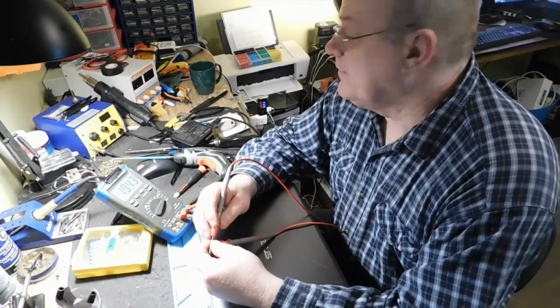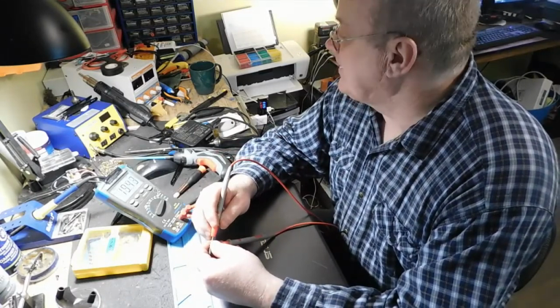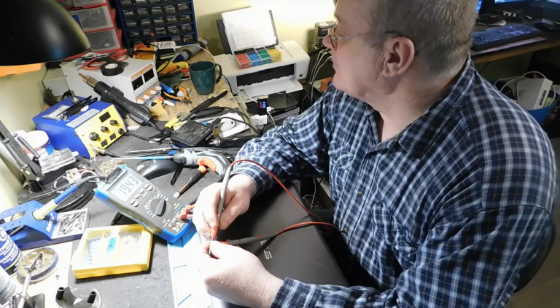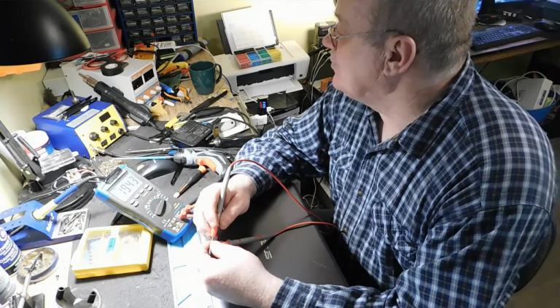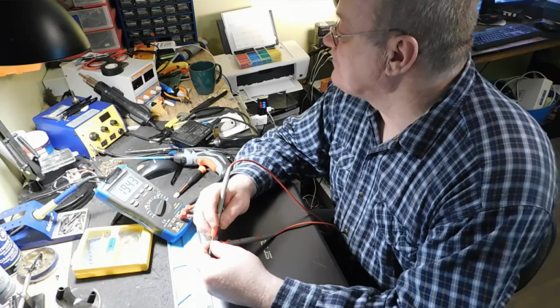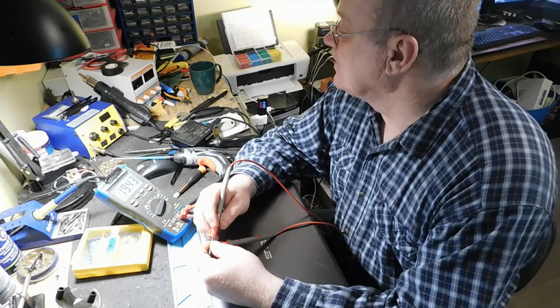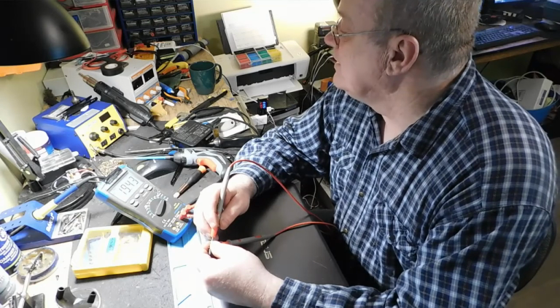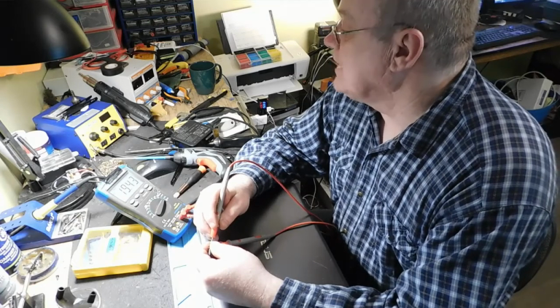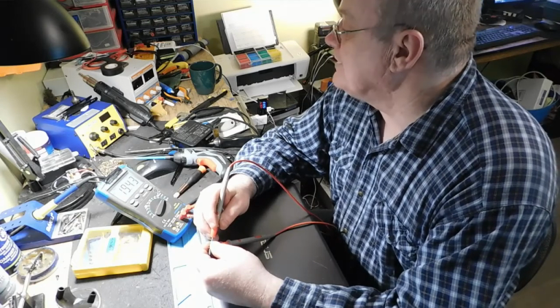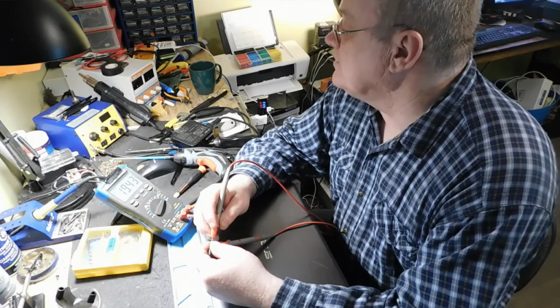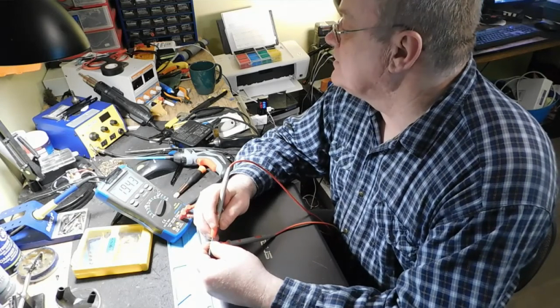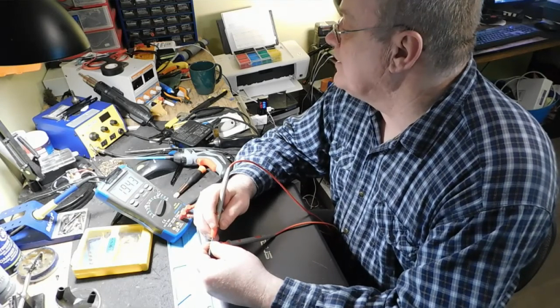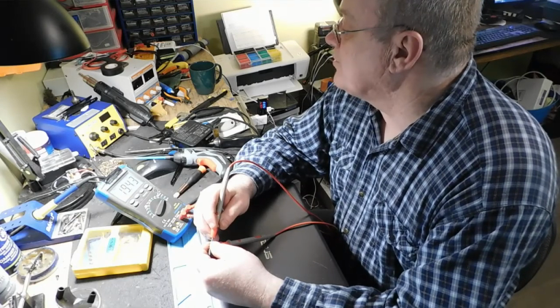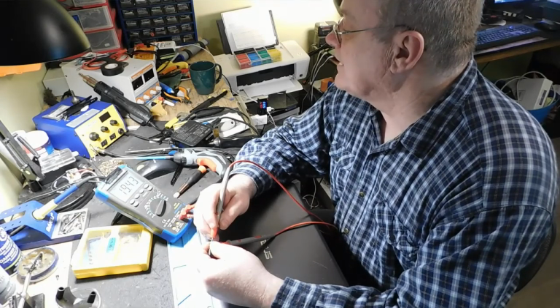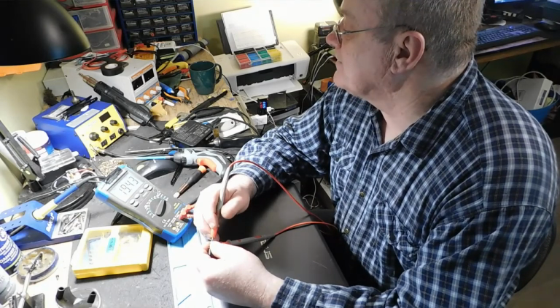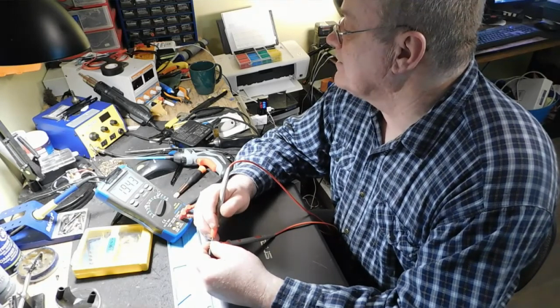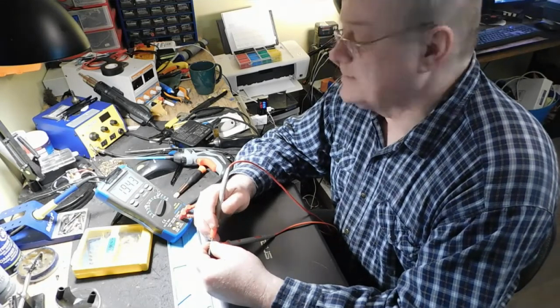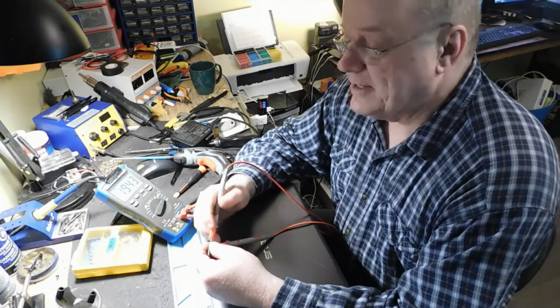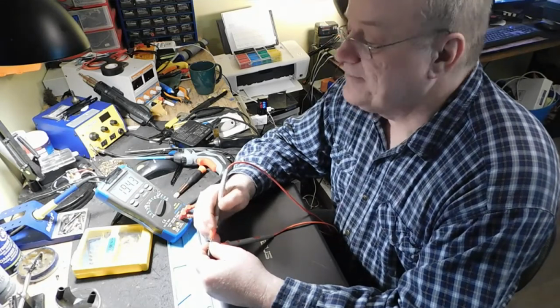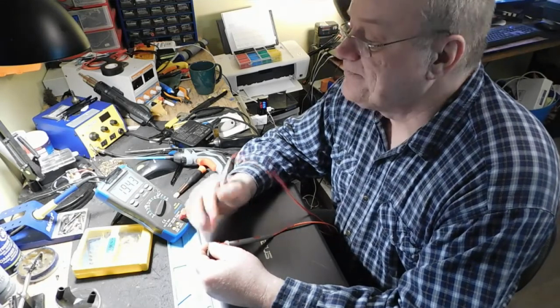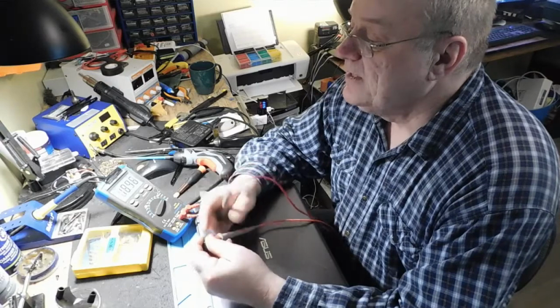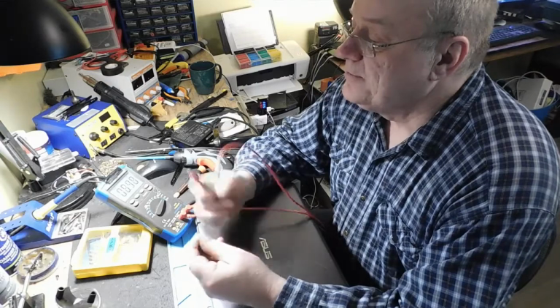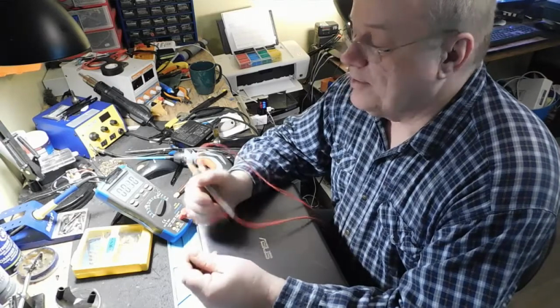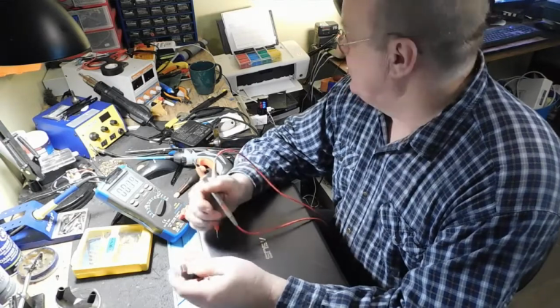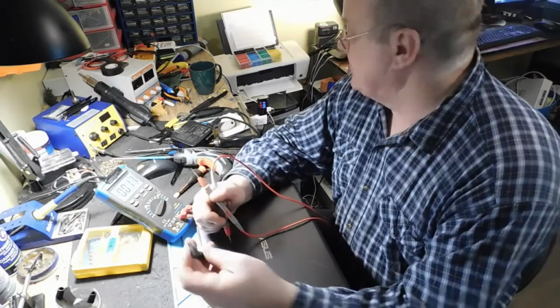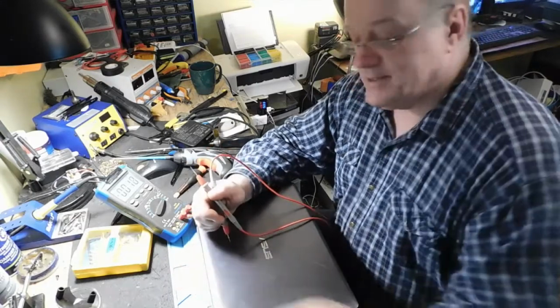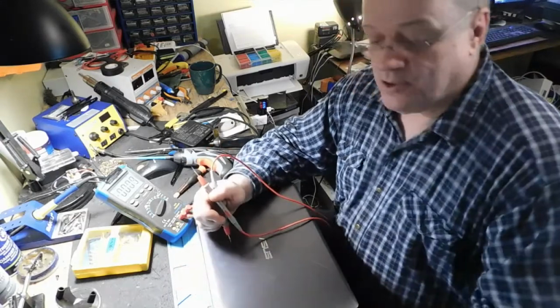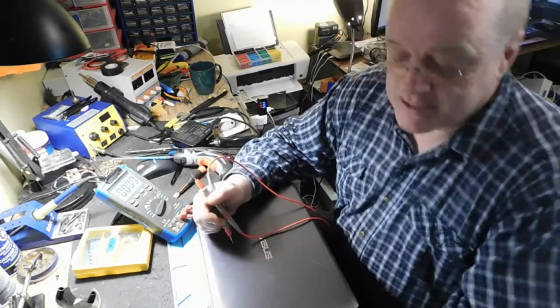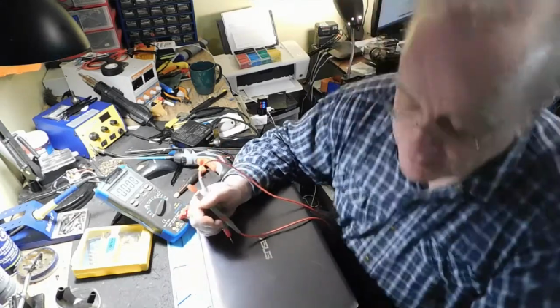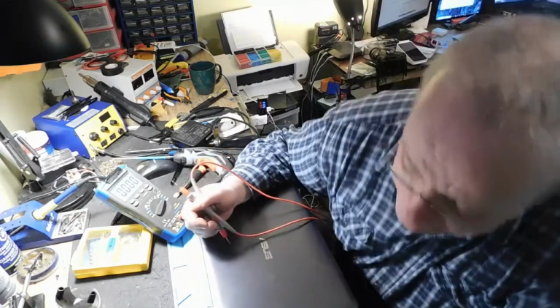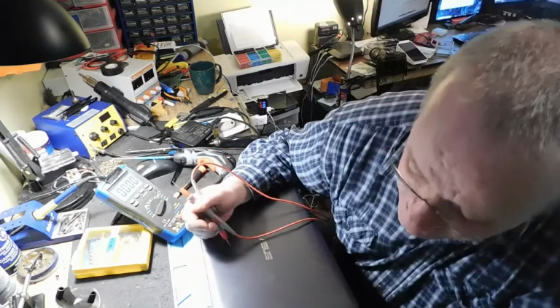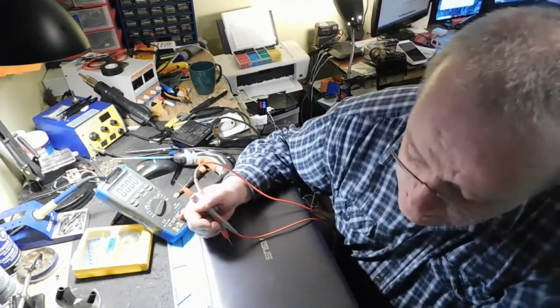19,43 volts. C'est en plein ça, 19,4 volts. Donc le bloc d'alimentation, on peut dire qu'il est bon.